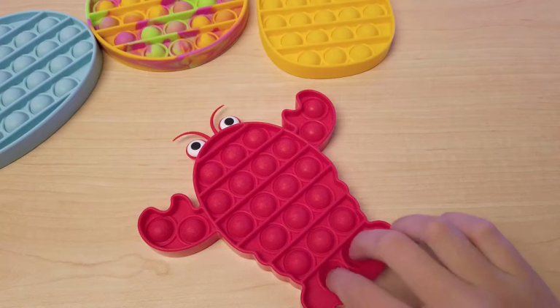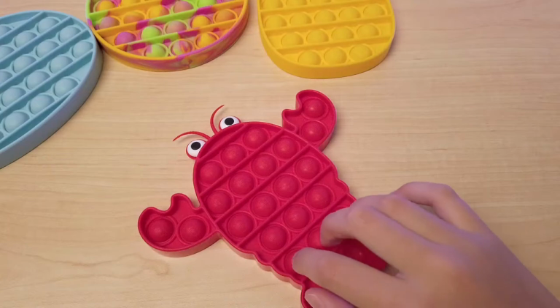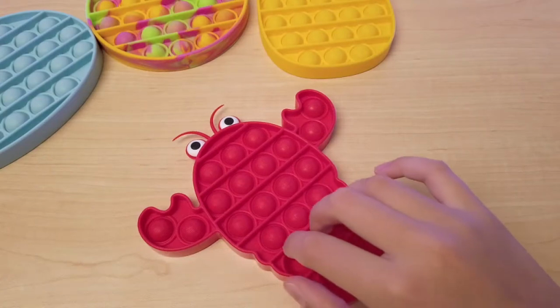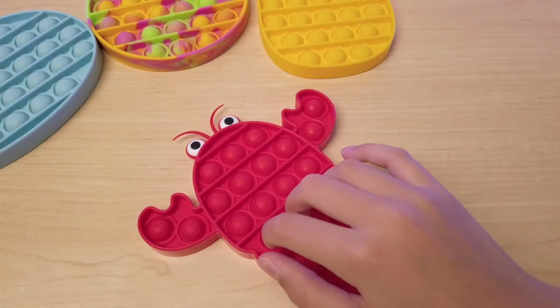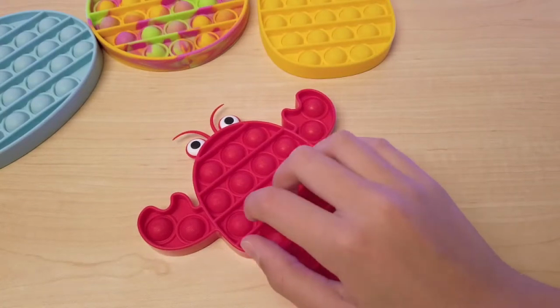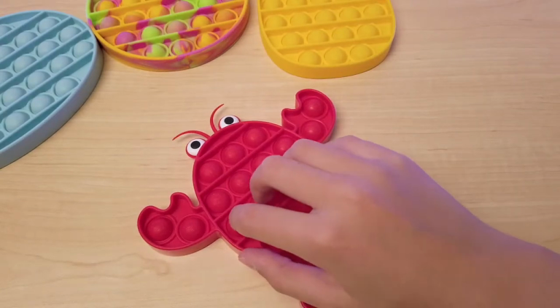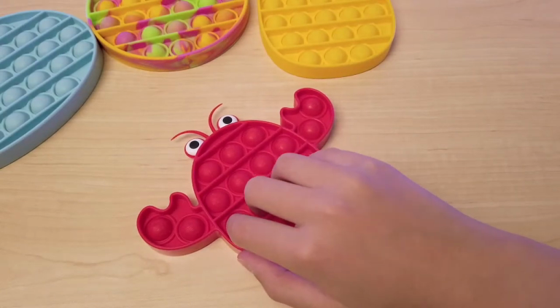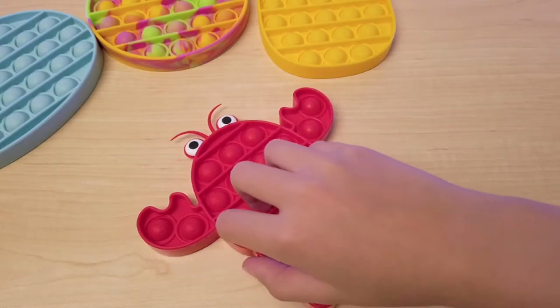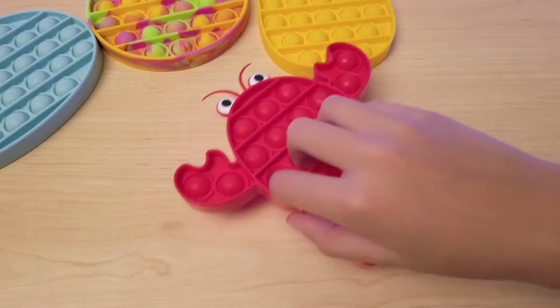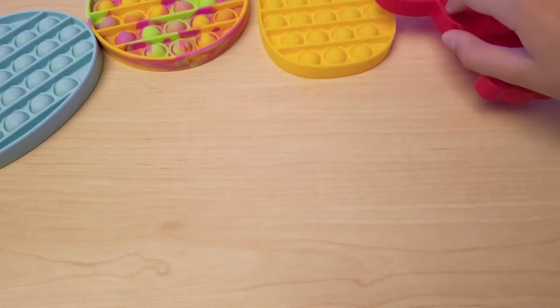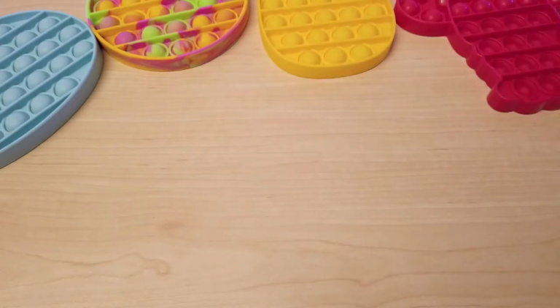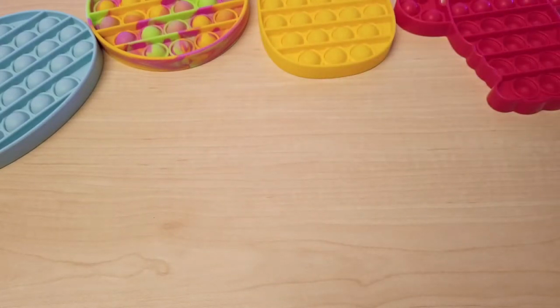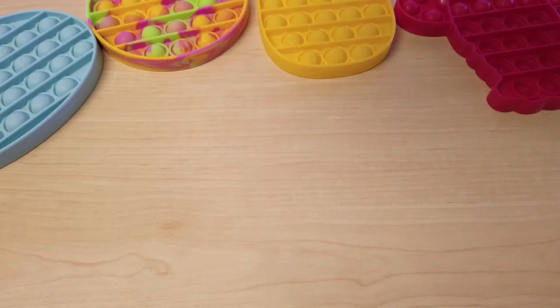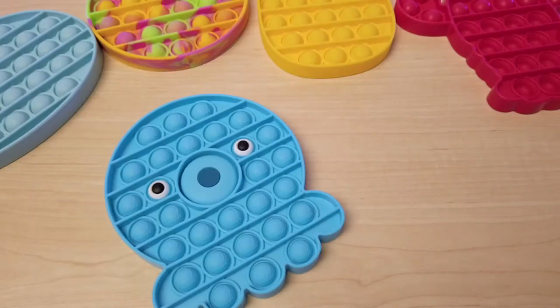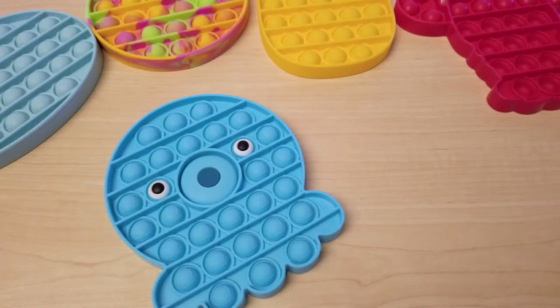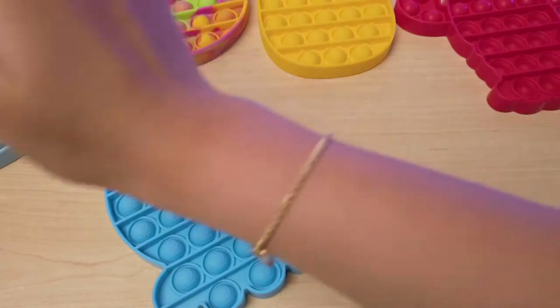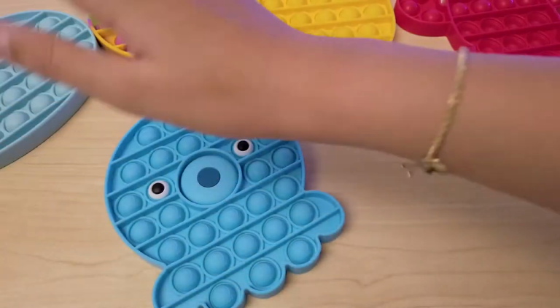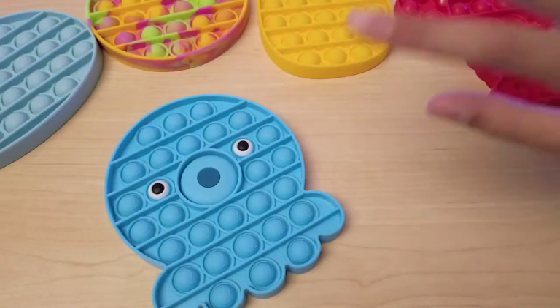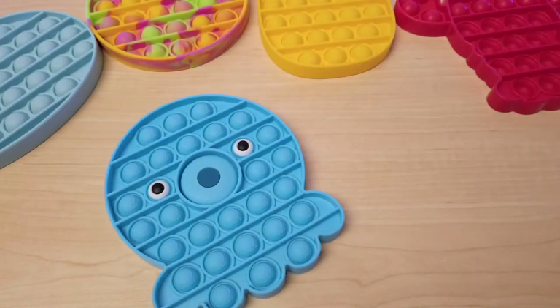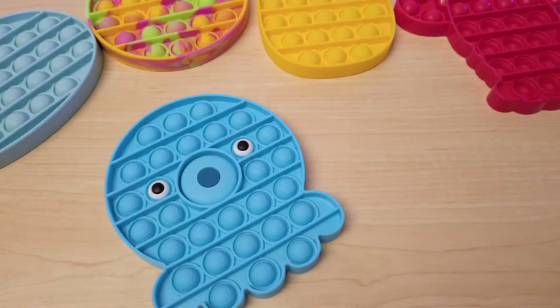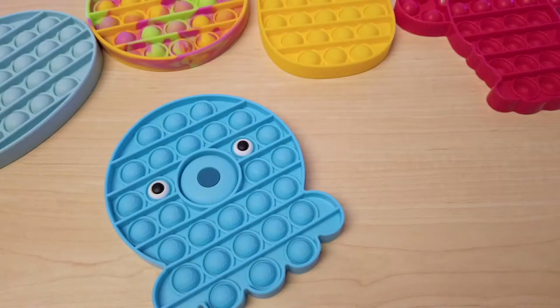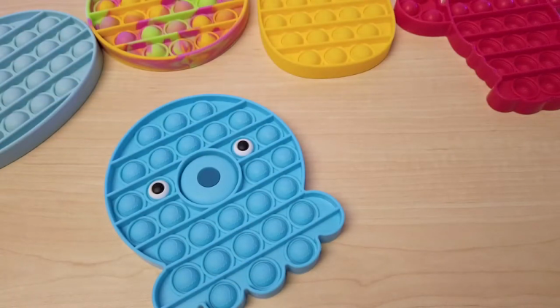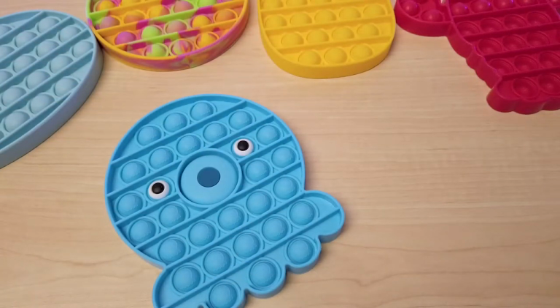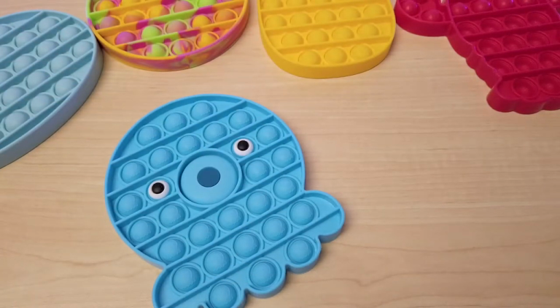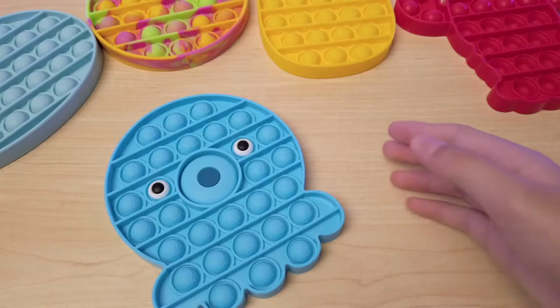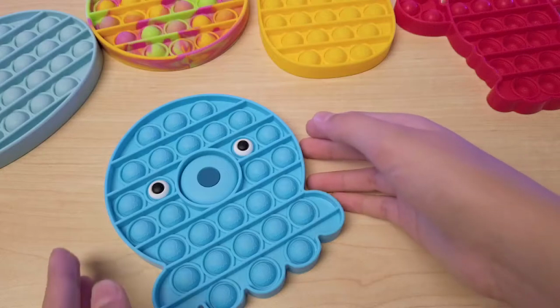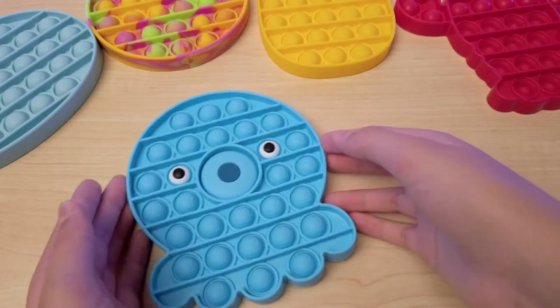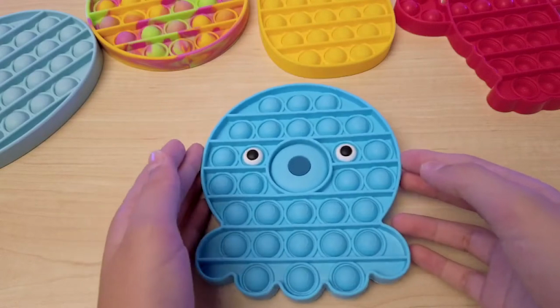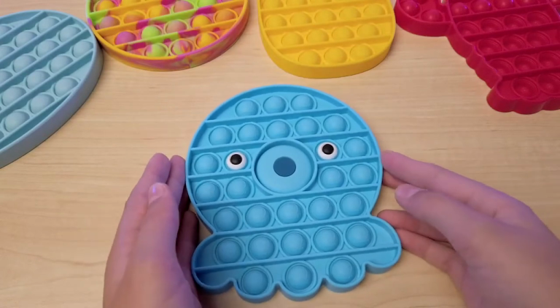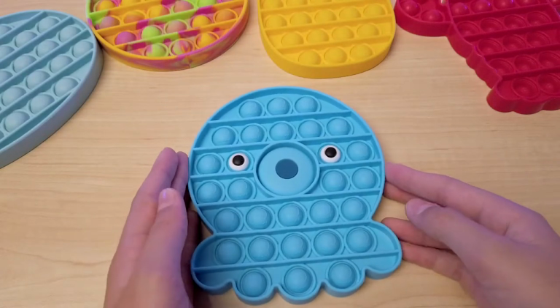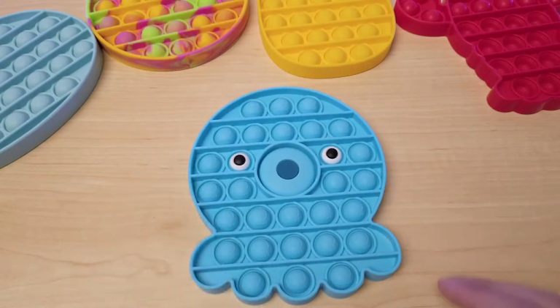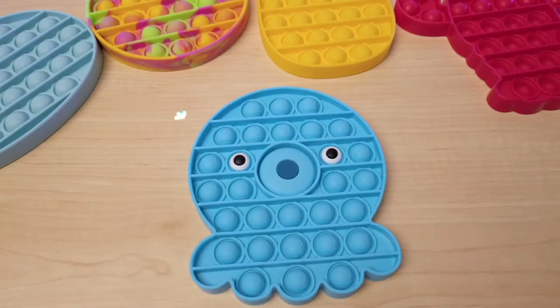My new pop it should be coming soon. Oh, I think I see it. Hi guys, welcome back to Tecrota Reviews. Today I'm here with an octopus pop it.